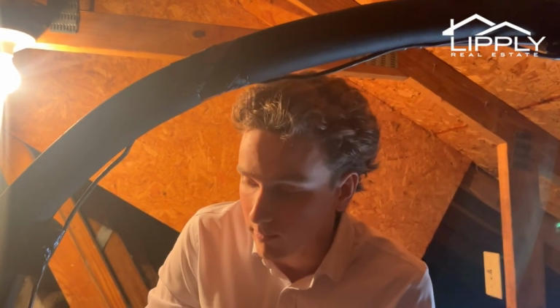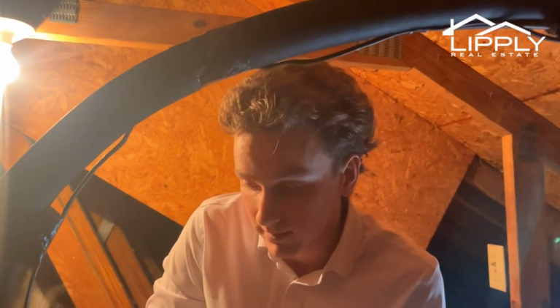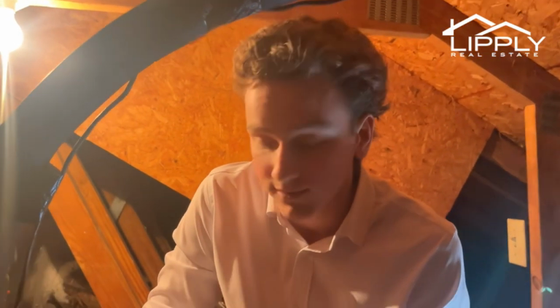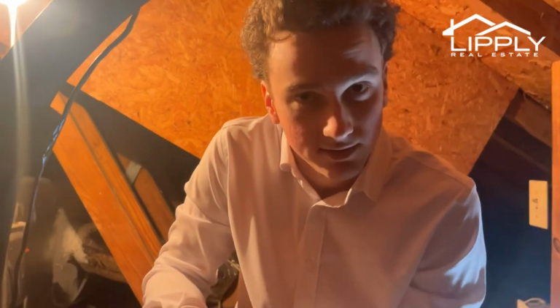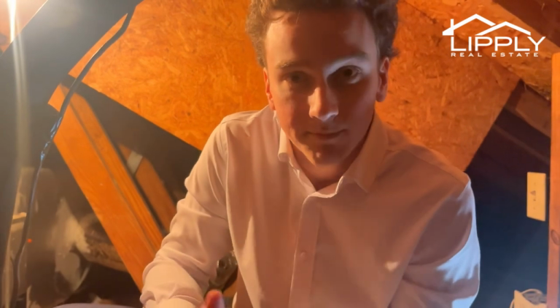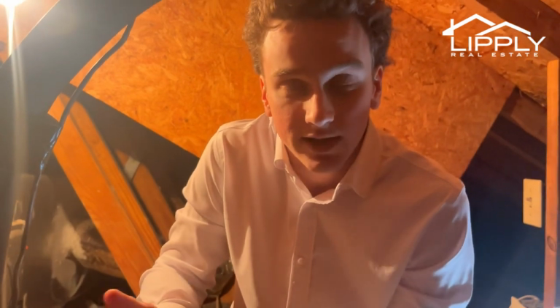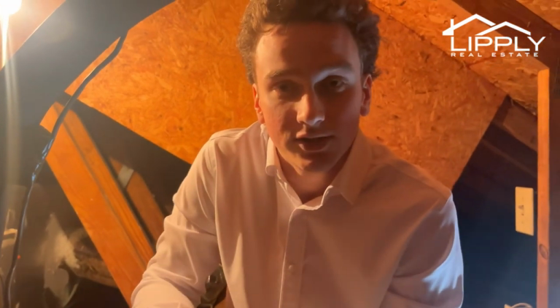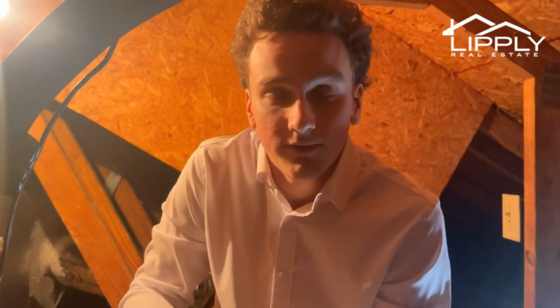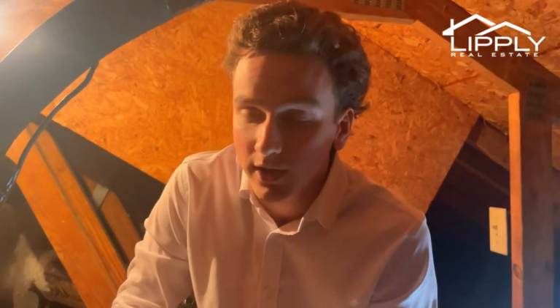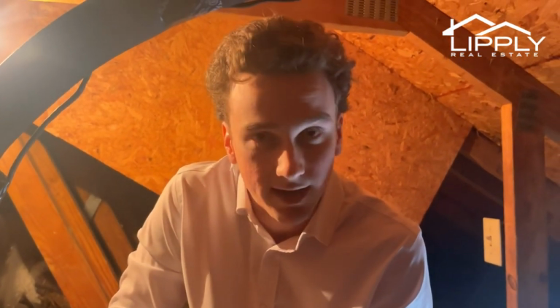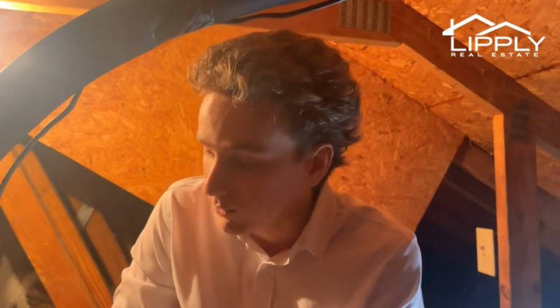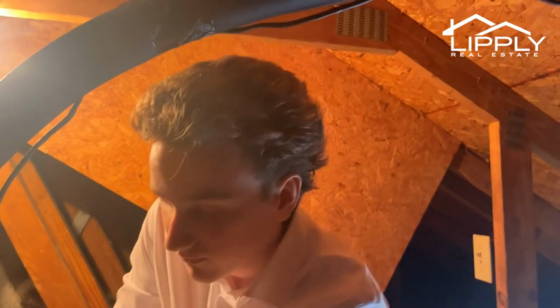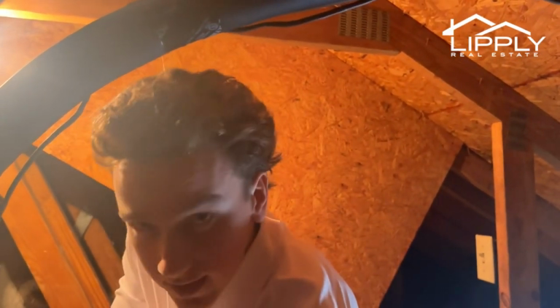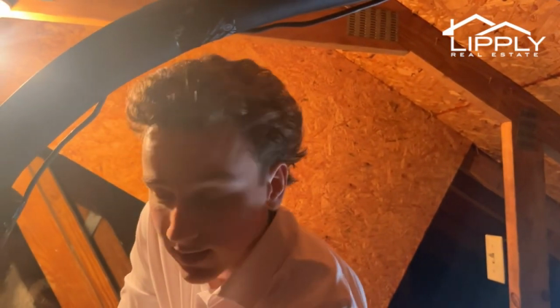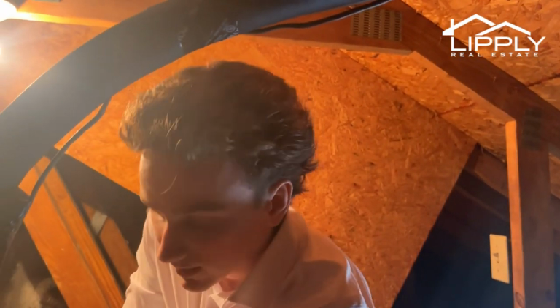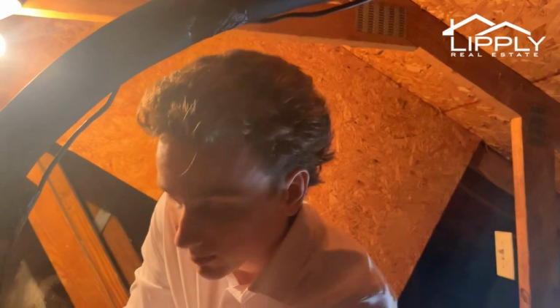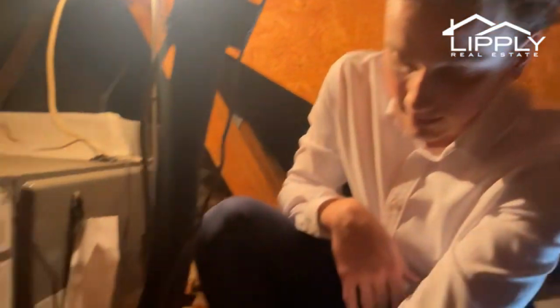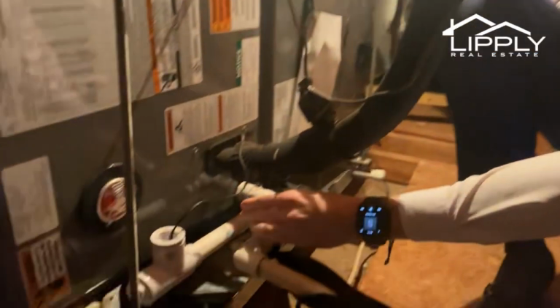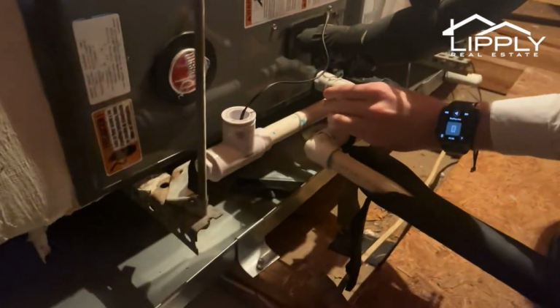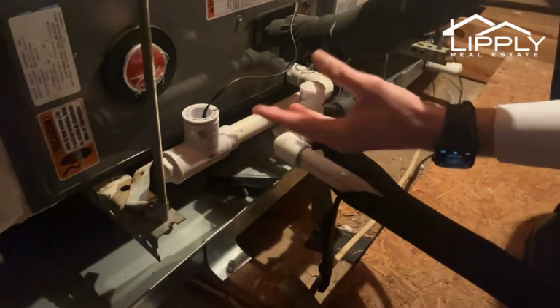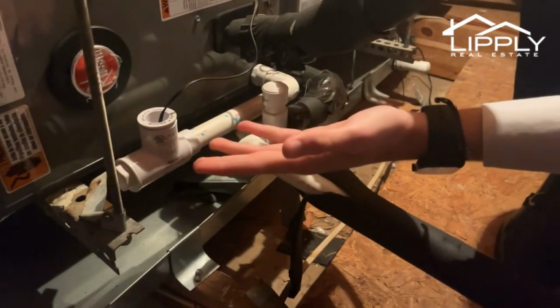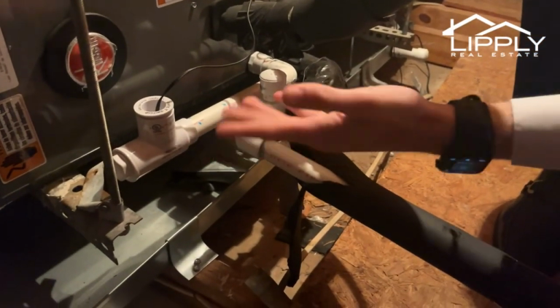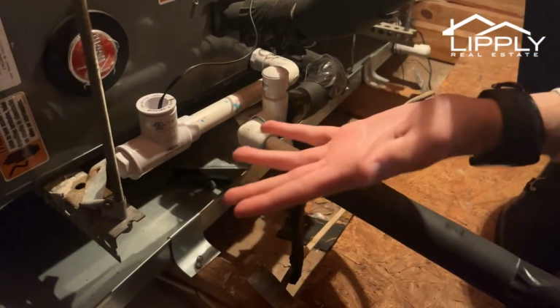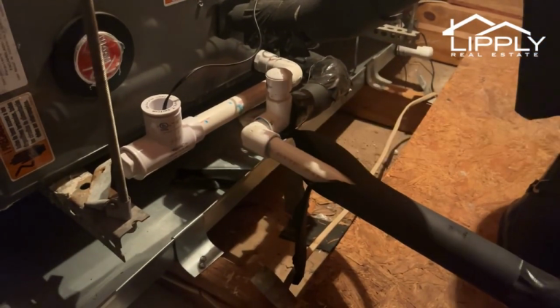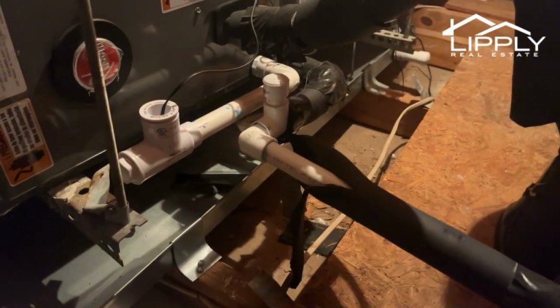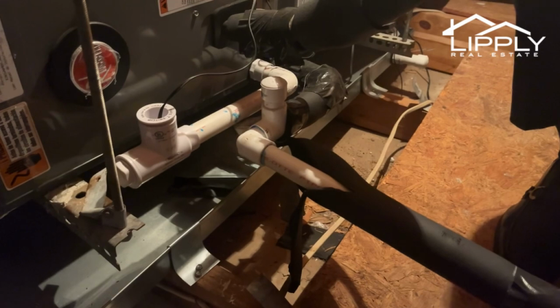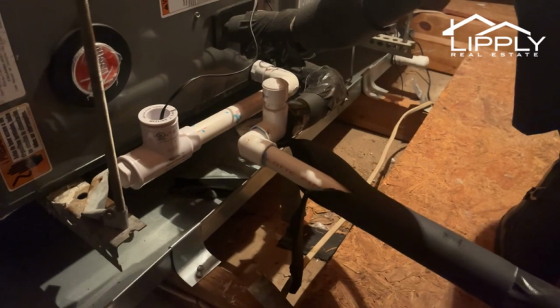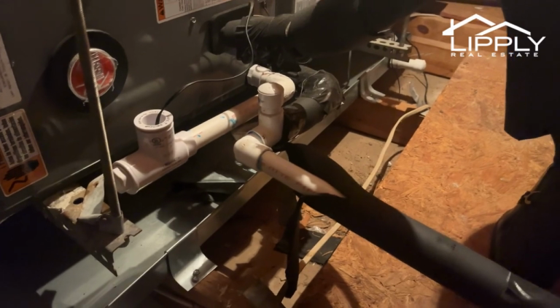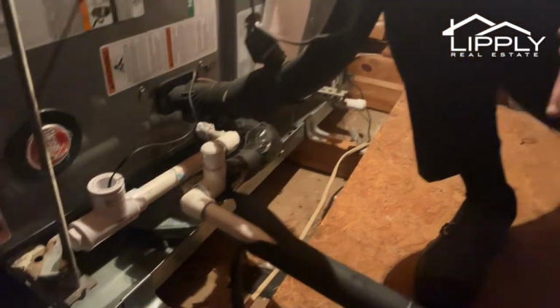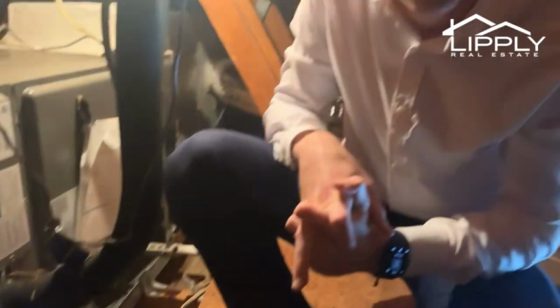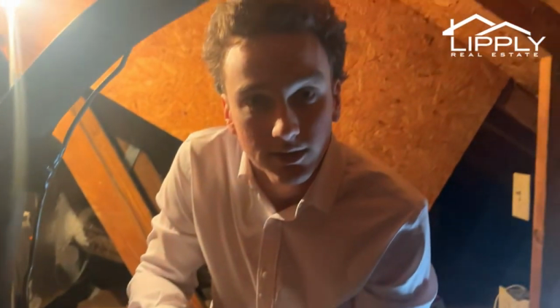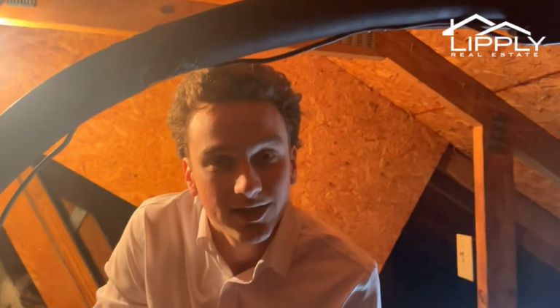So if the float gets too high the air handler shuts off — we don't want that. We're going to fix the drain line, glue it back together, and drop some vinegar down in here just to be safe for the new buyers. Ideally we close in two days with no hiccups.